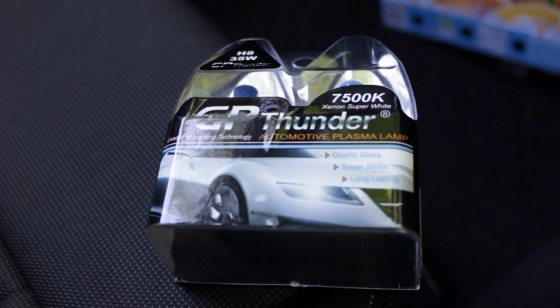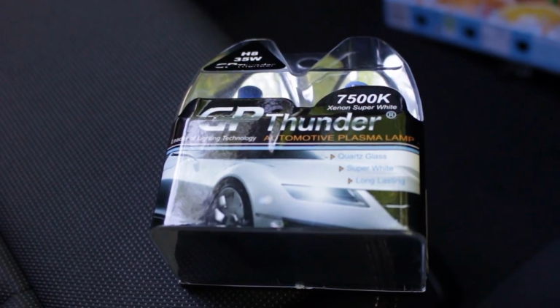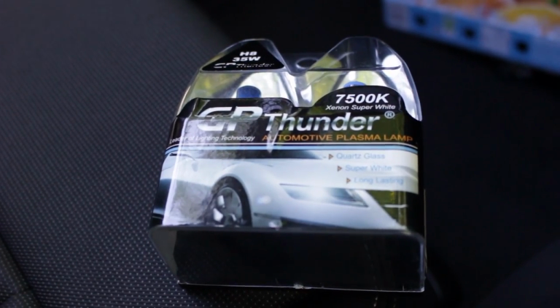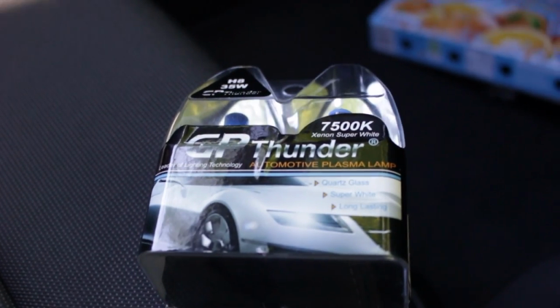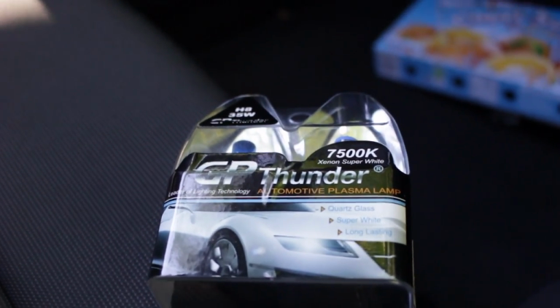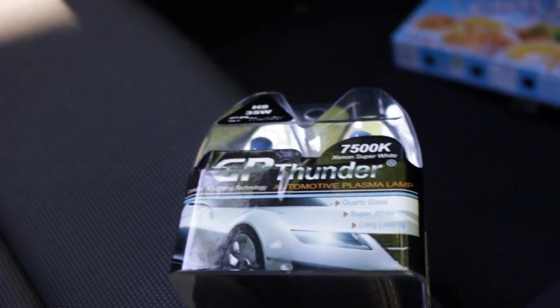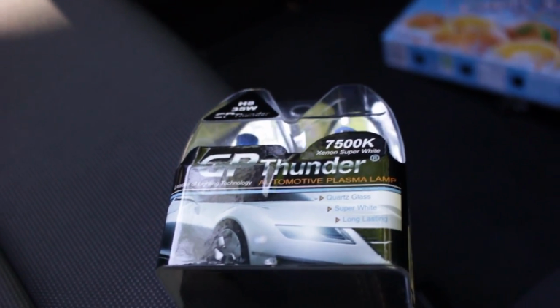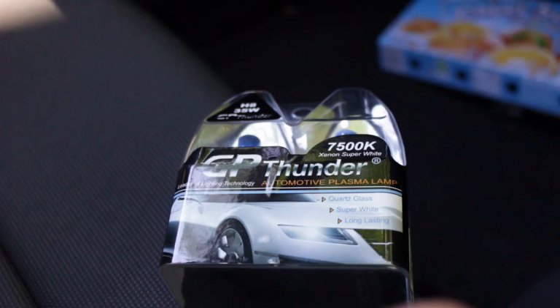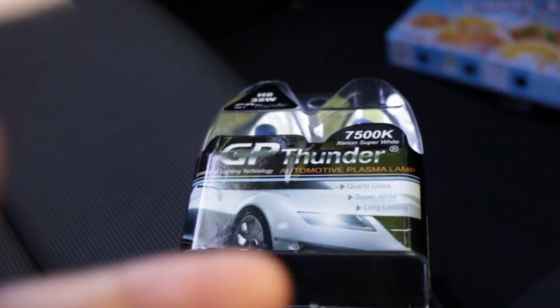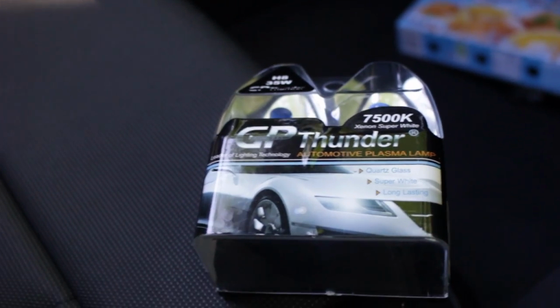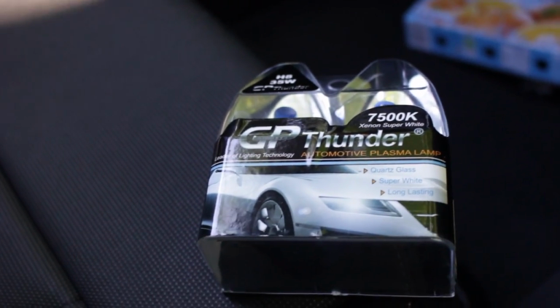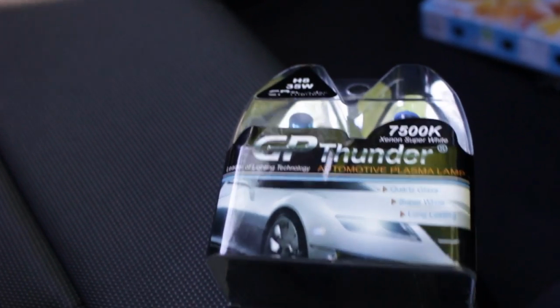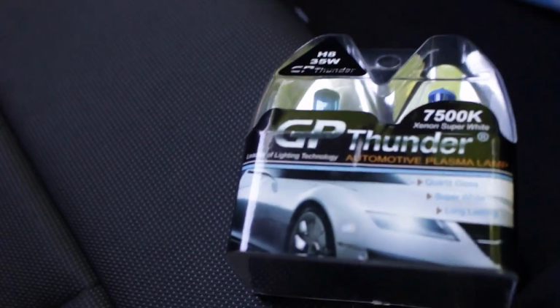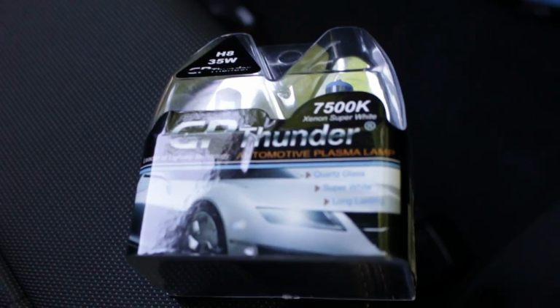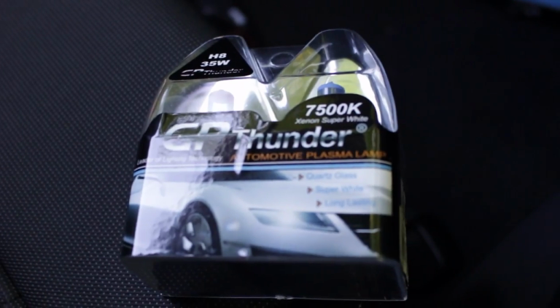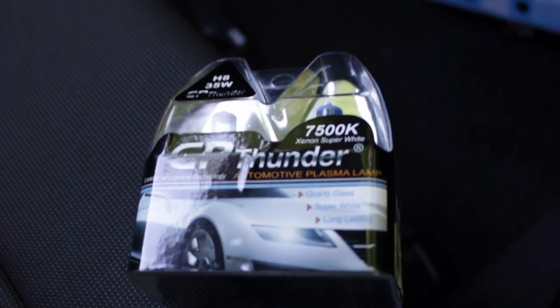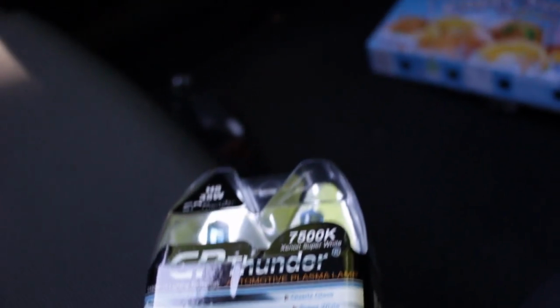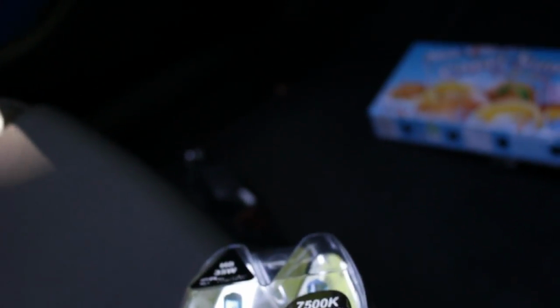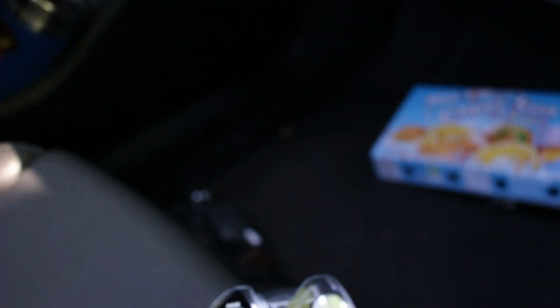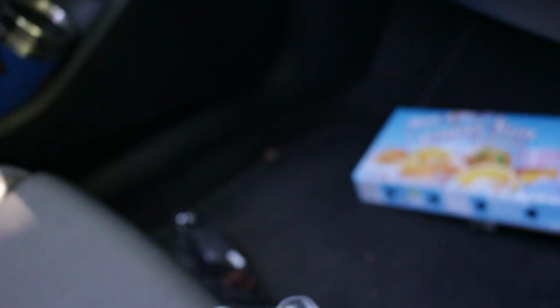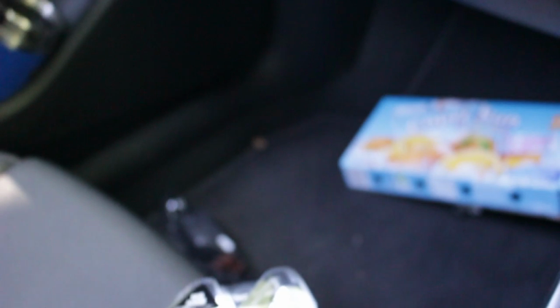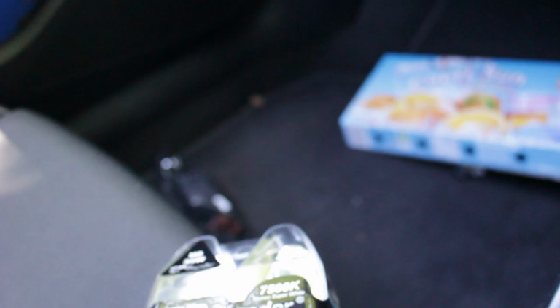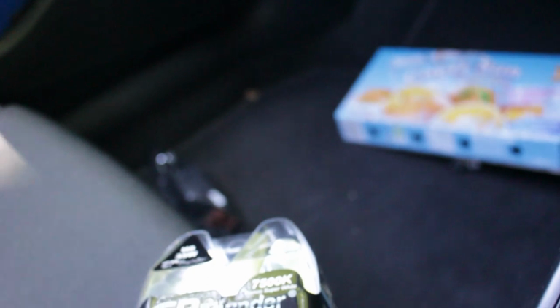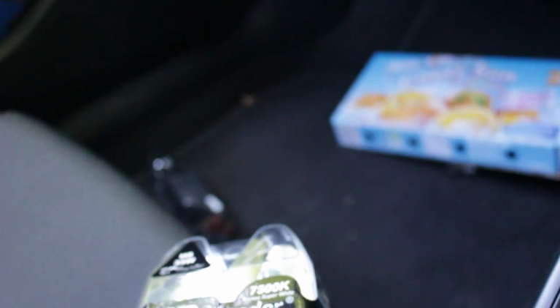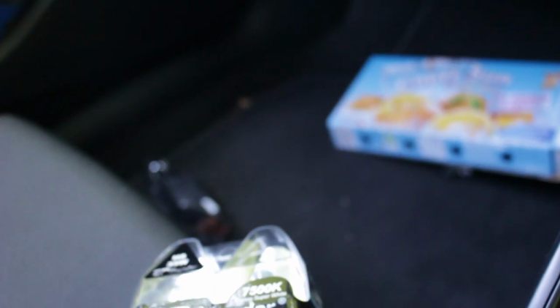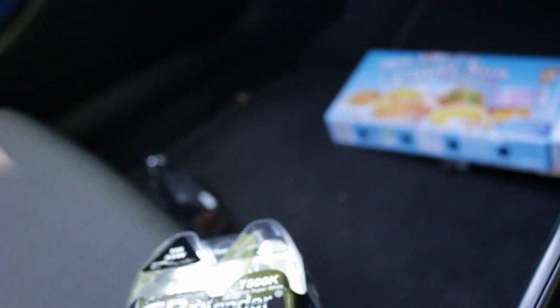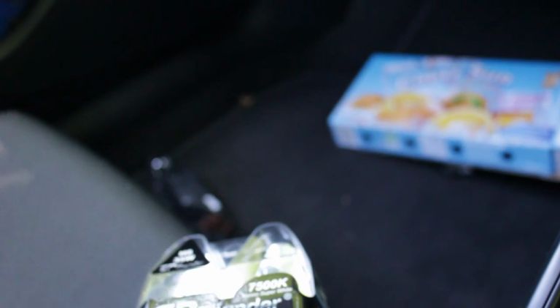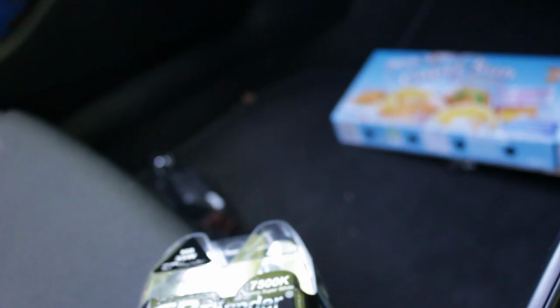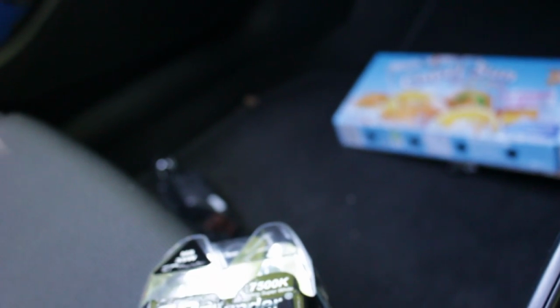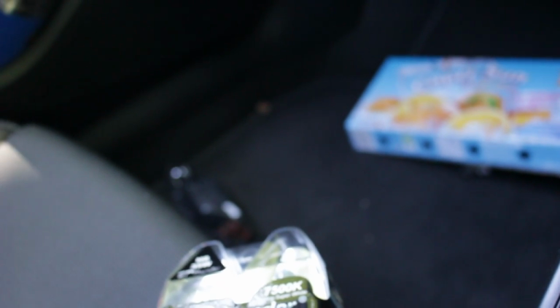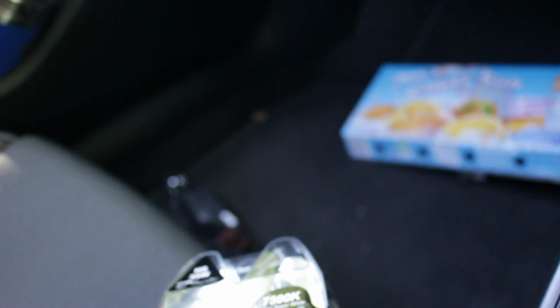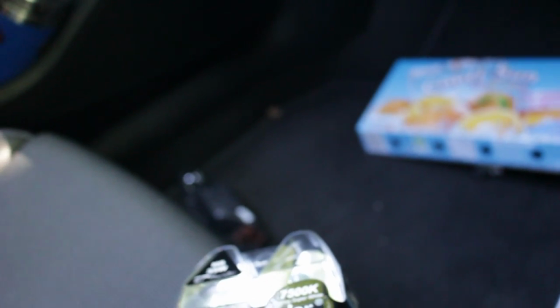Hi guys, and in this video I'm going to be changing the fog lights on my Aldi E38V, hopefully not too blue. Some people complain, oh no you're going to blind people, you're going to blind people with the blue on the old fog lights.